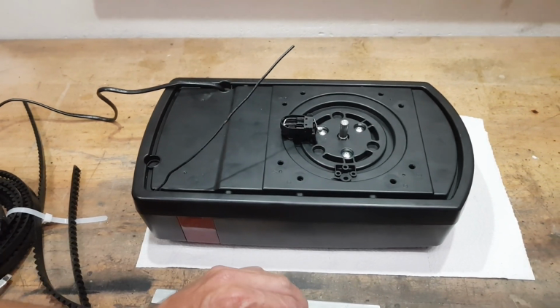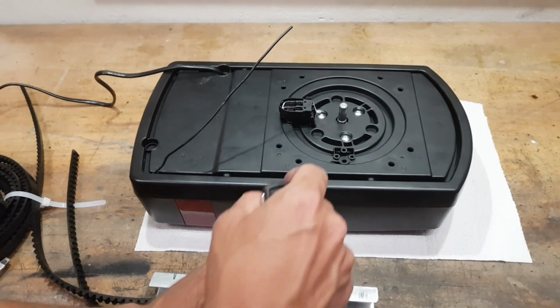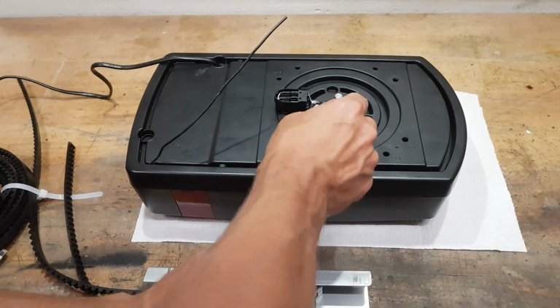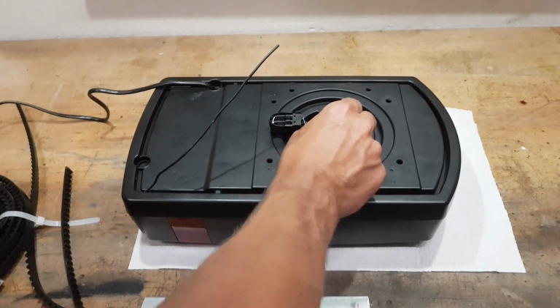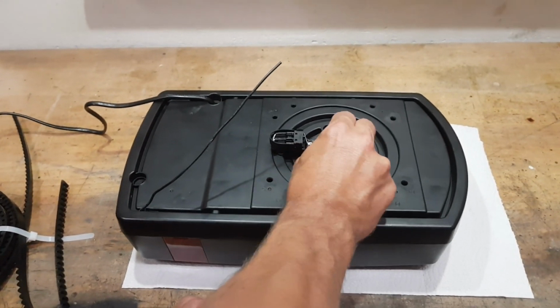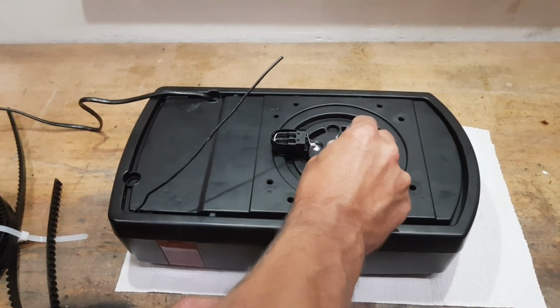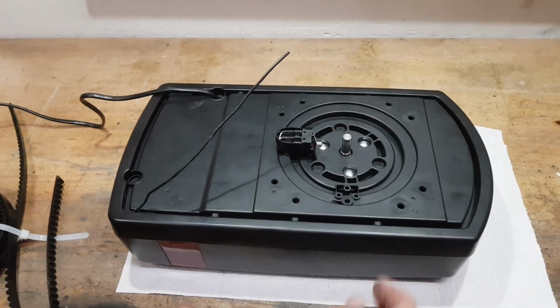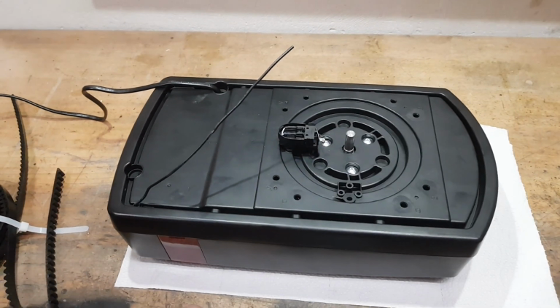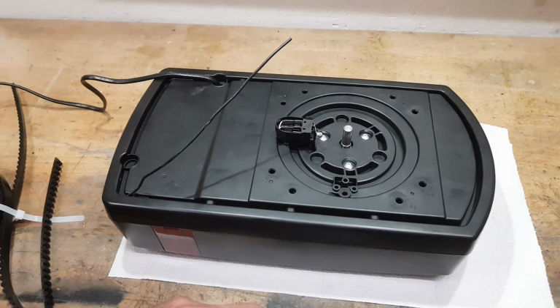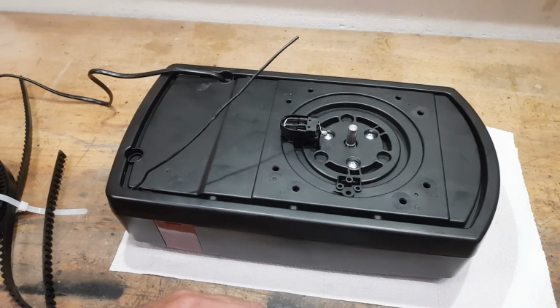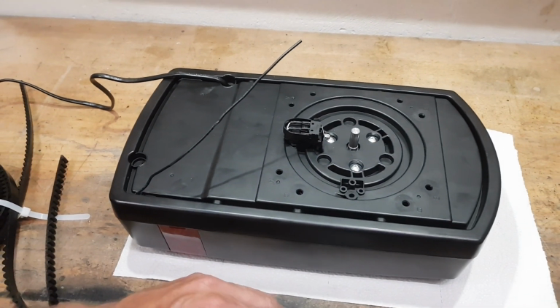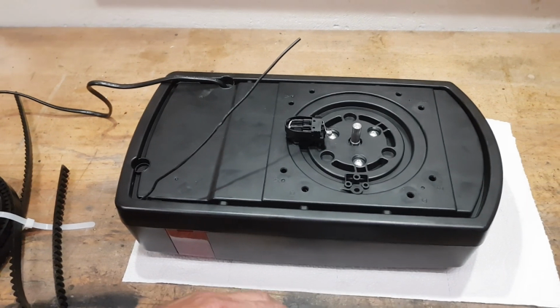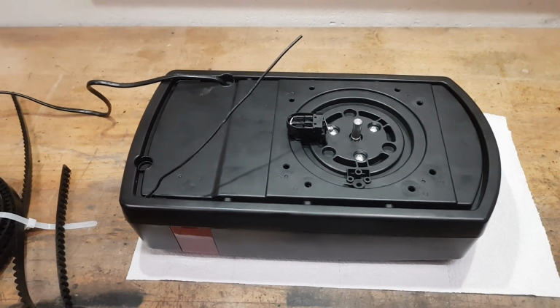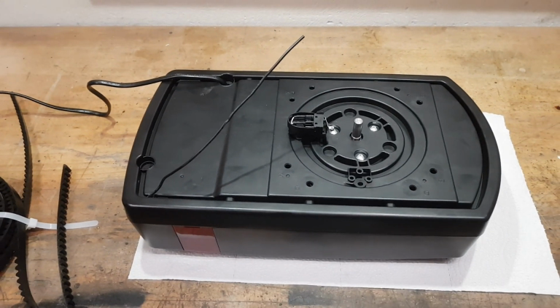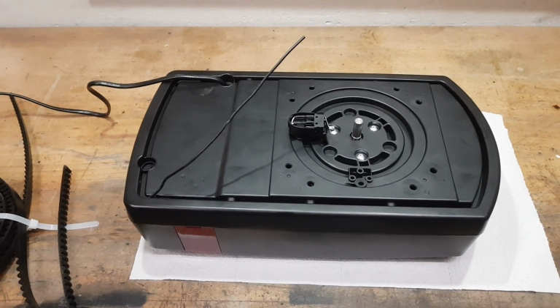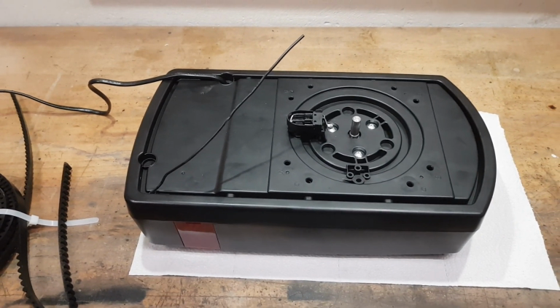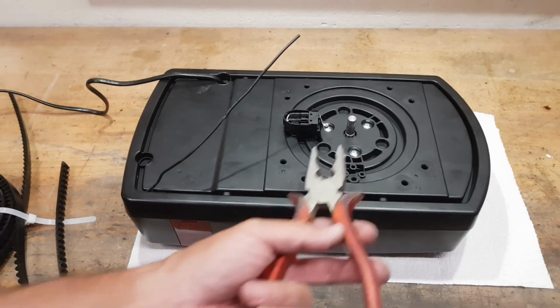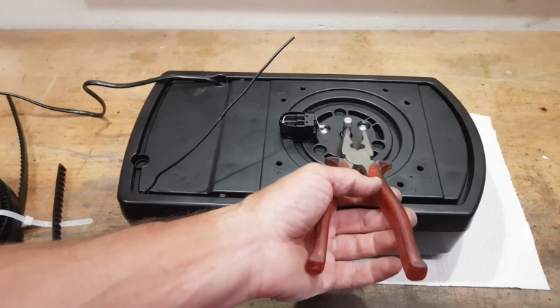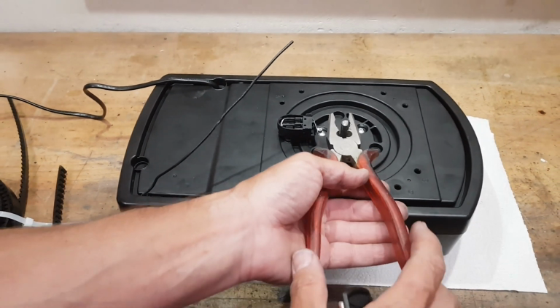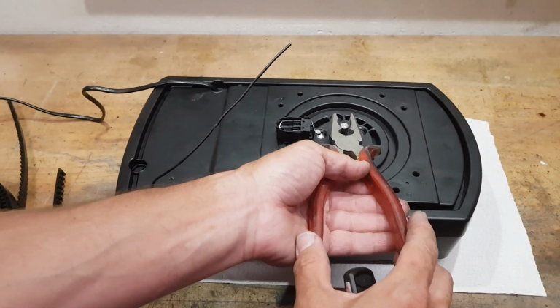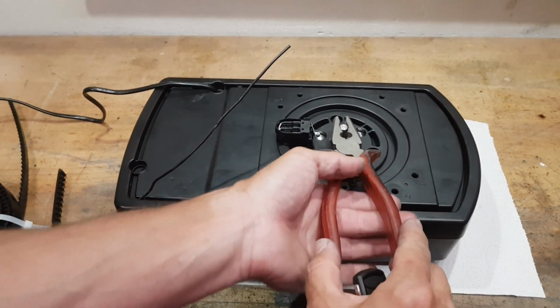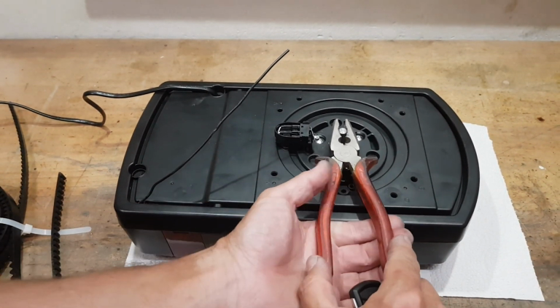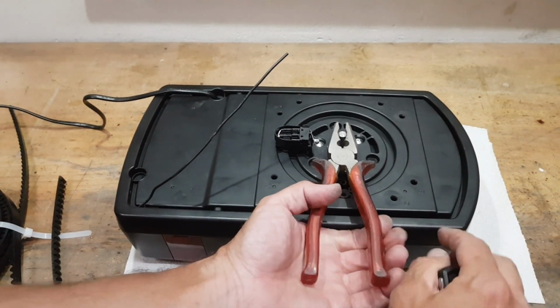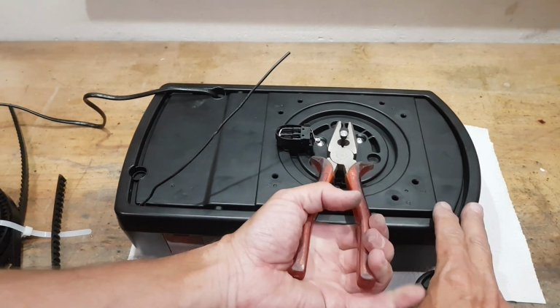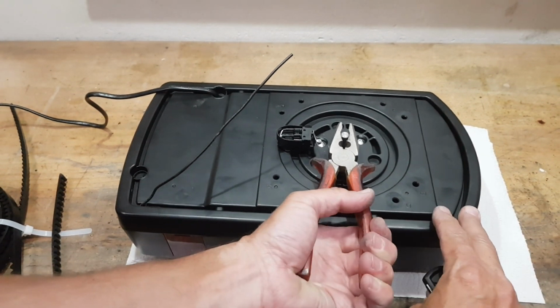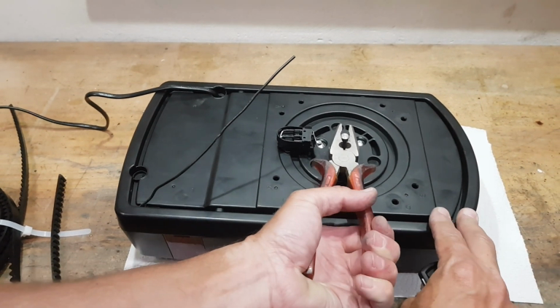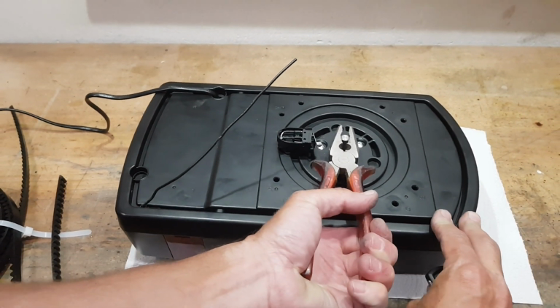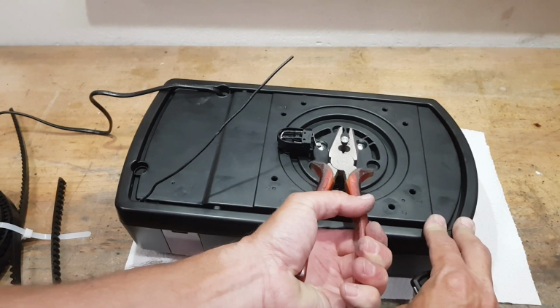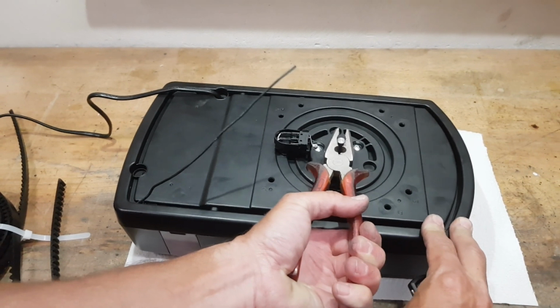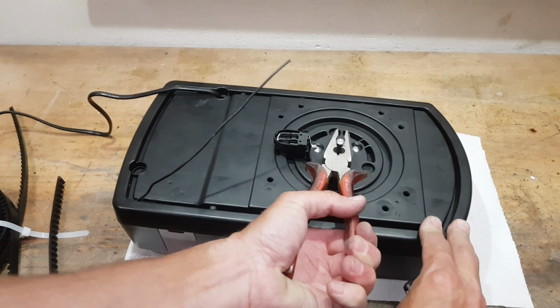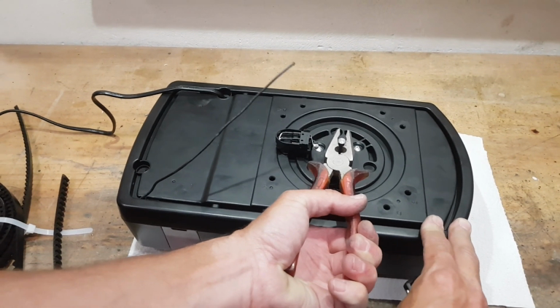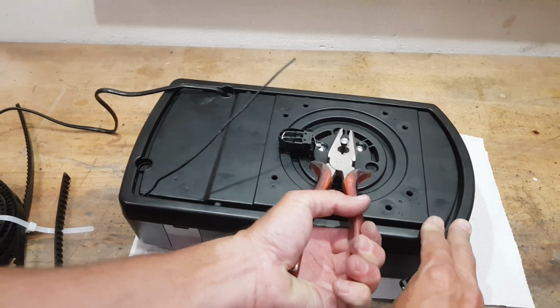The other check that you can do is whether the belt and the motor gear are properly engaged. When the motor is standing still, this should not move.